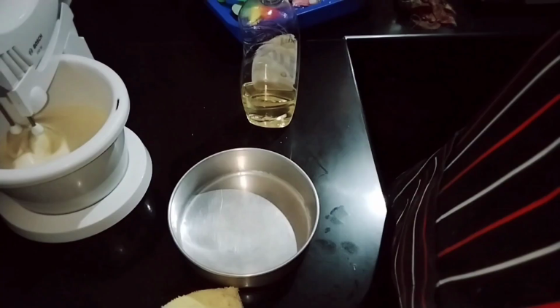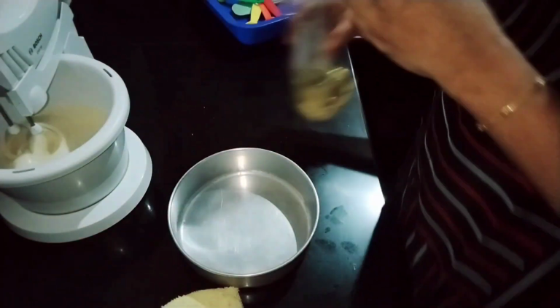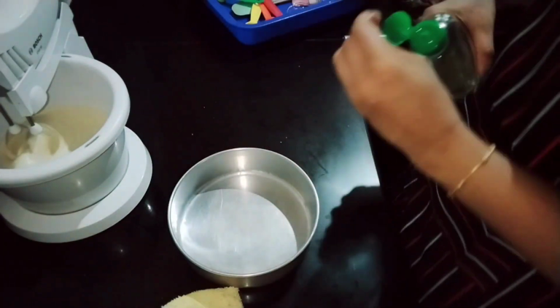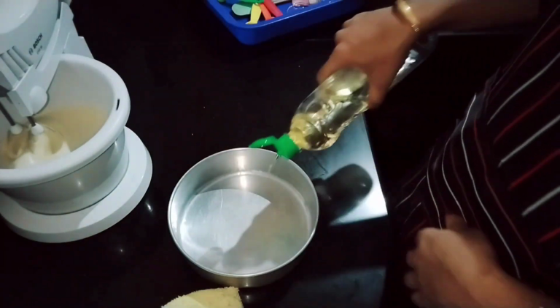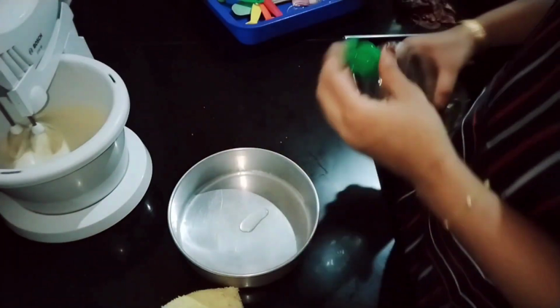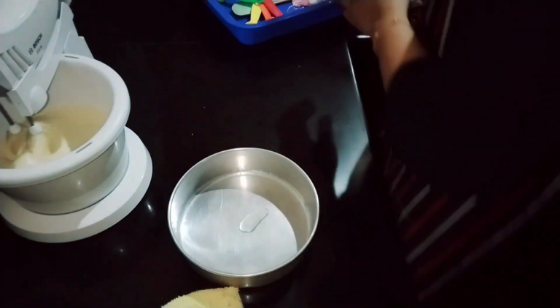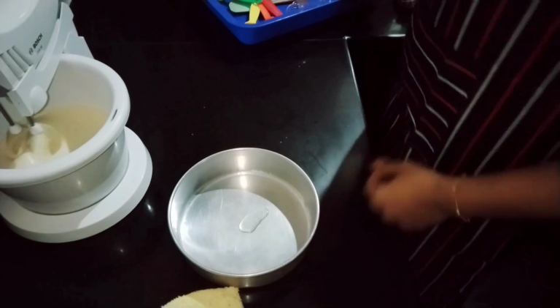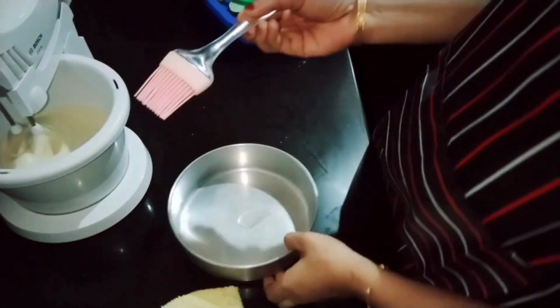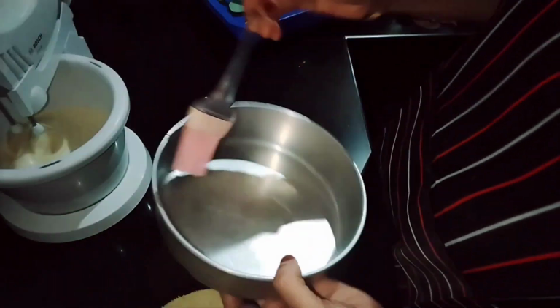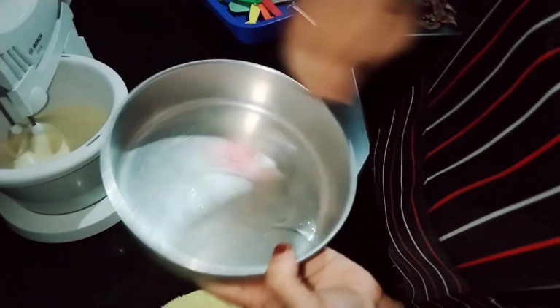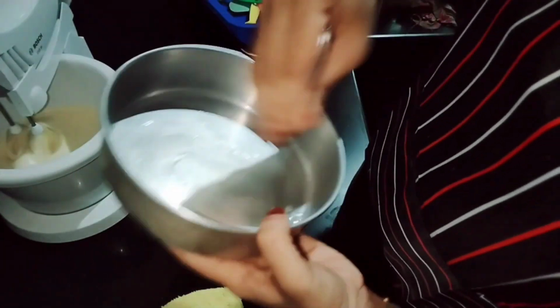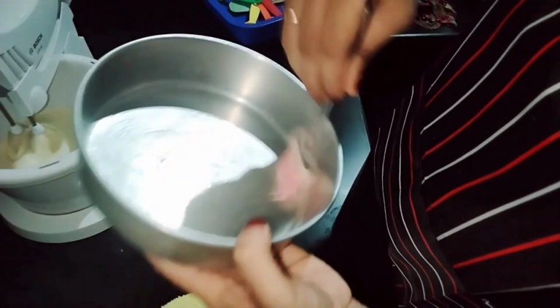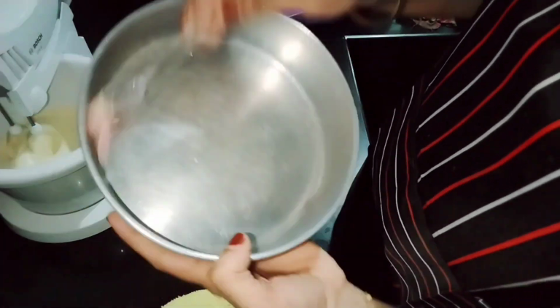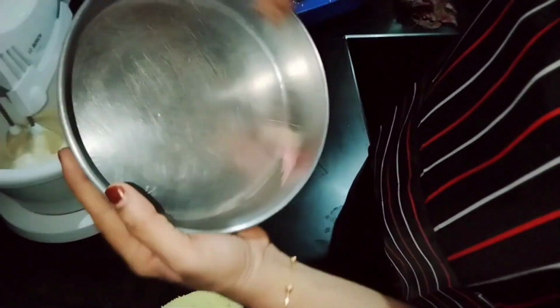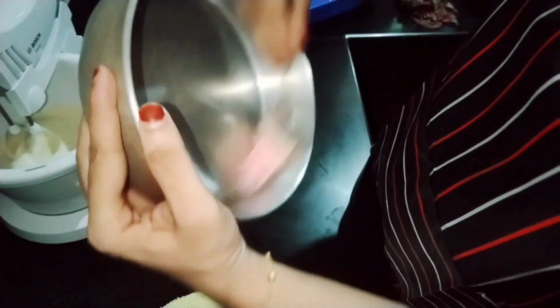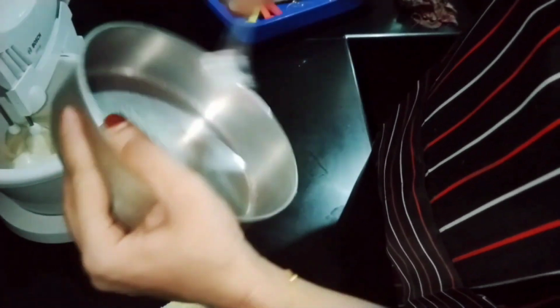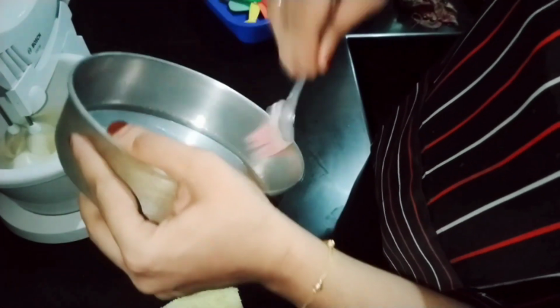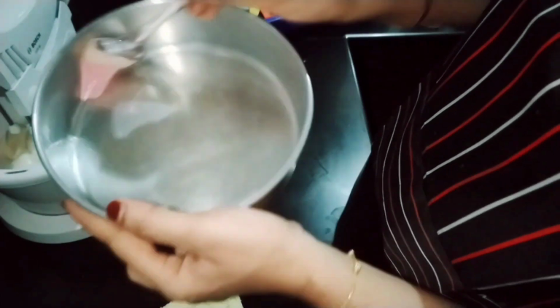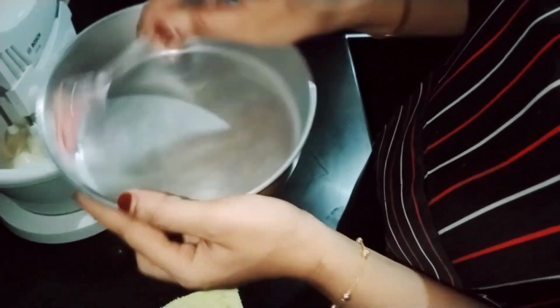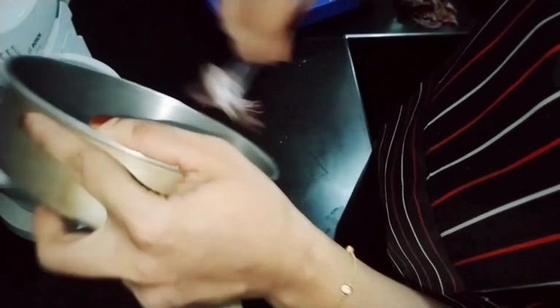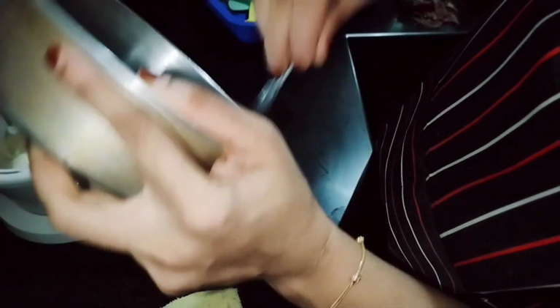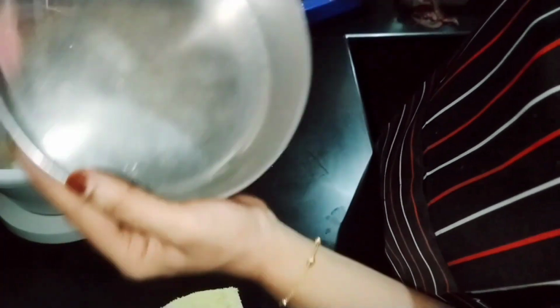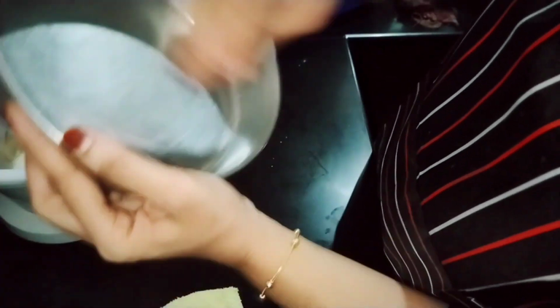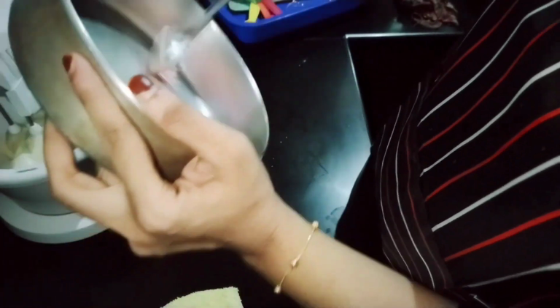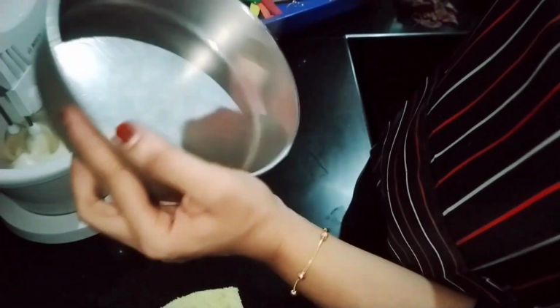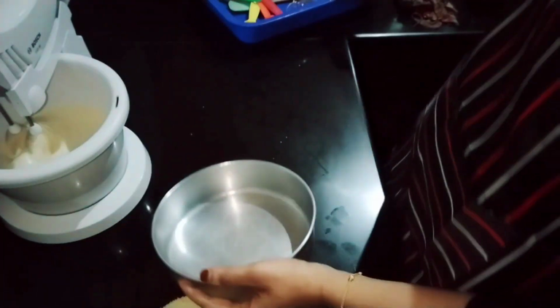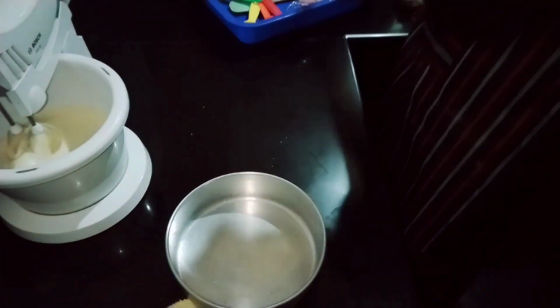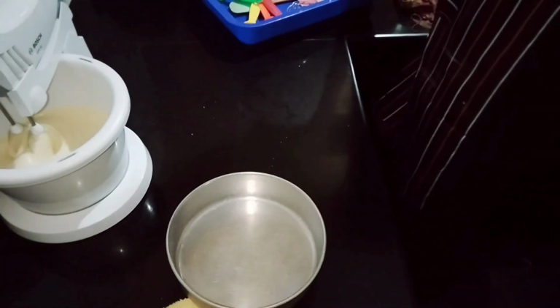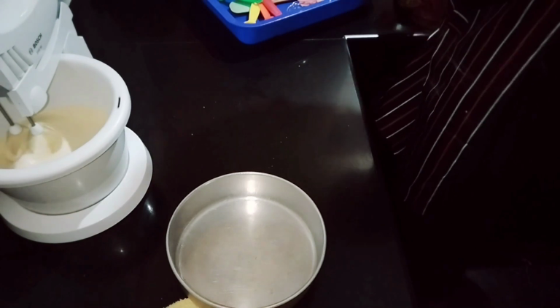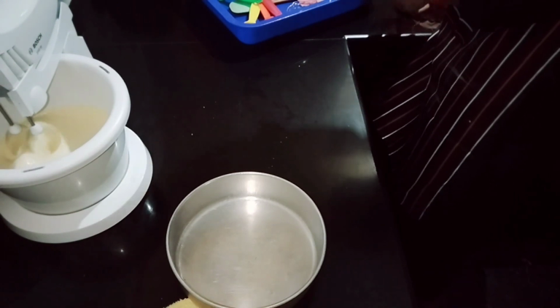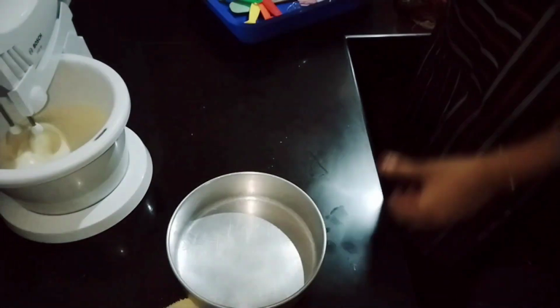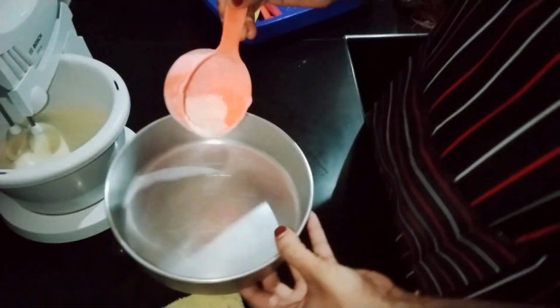We will prepare the cake tin. Spread oil in the cake tin evenly, and add the oil around the sides as well.